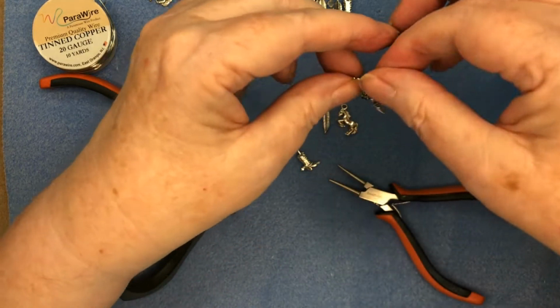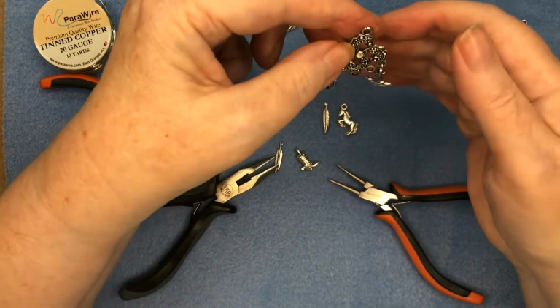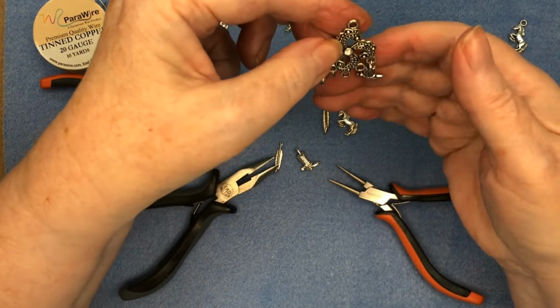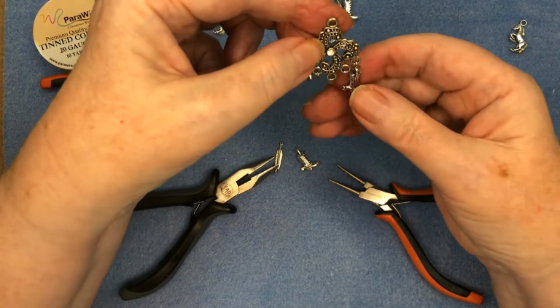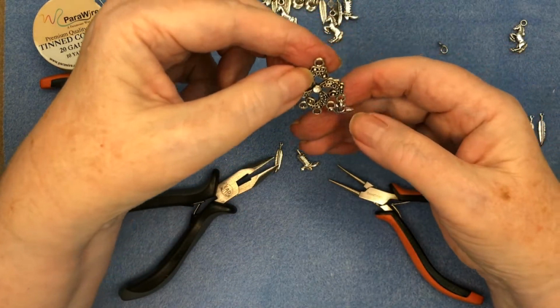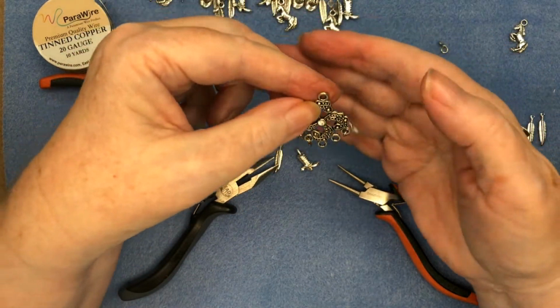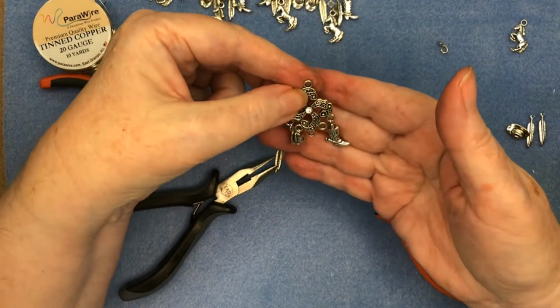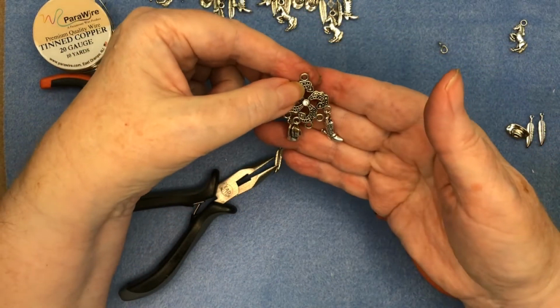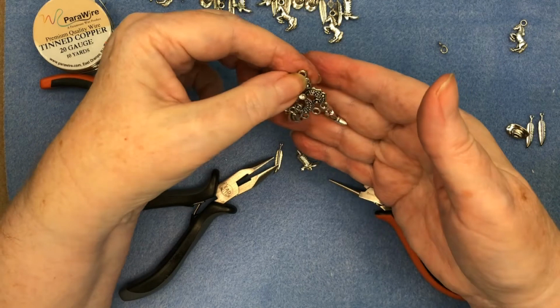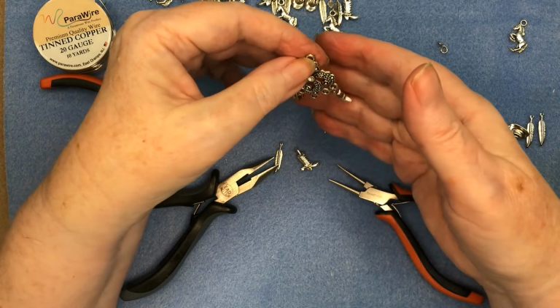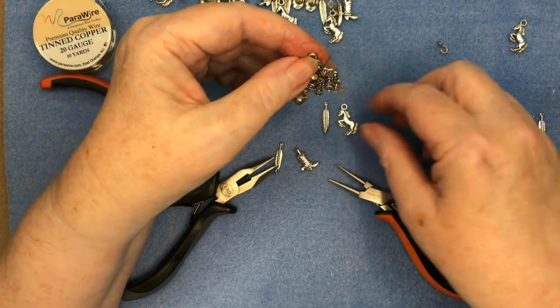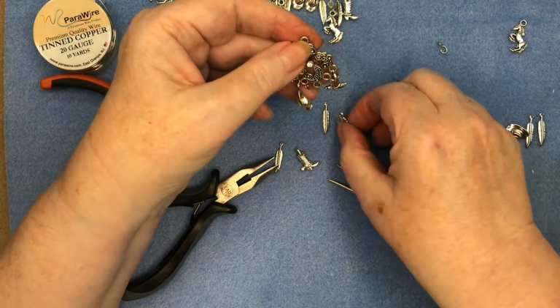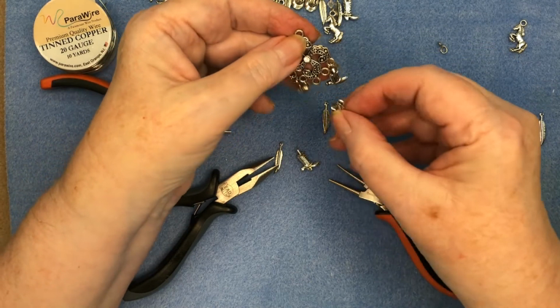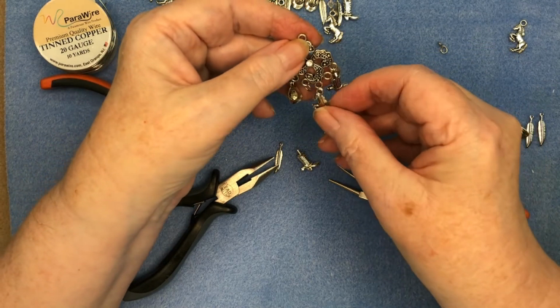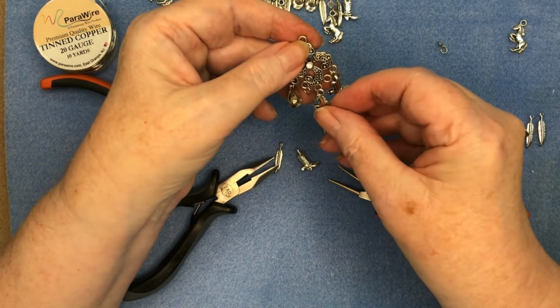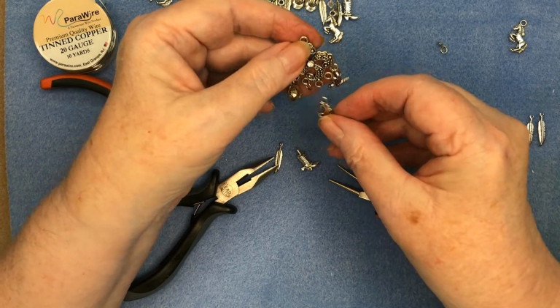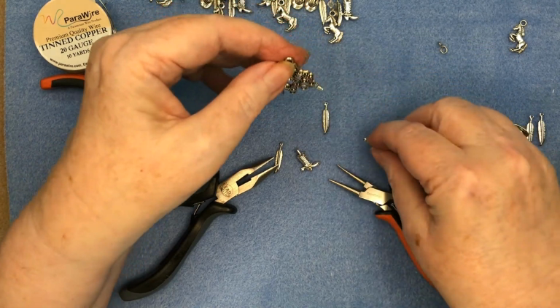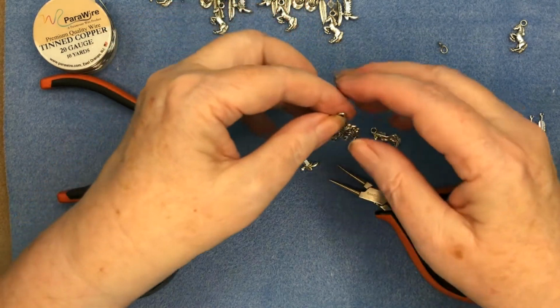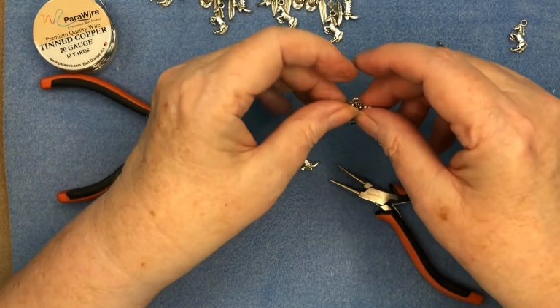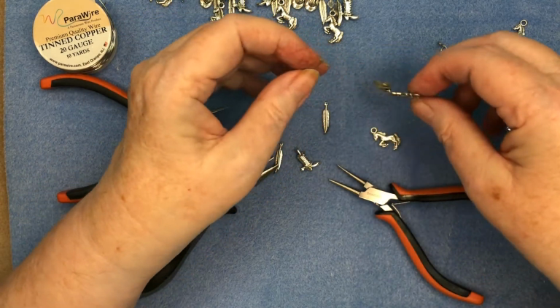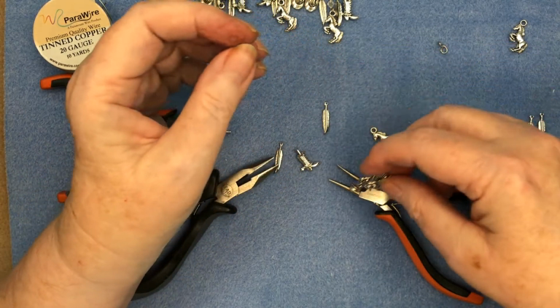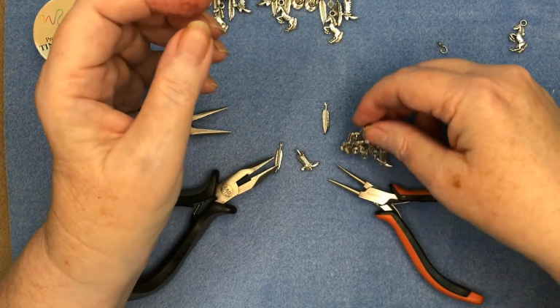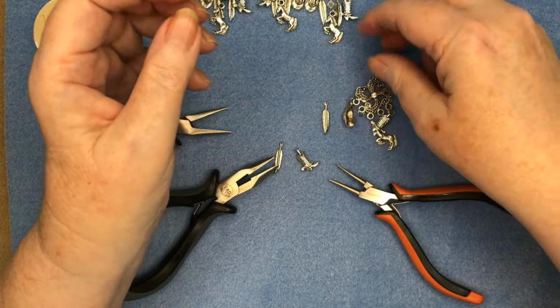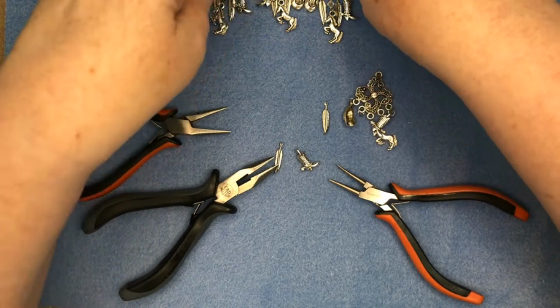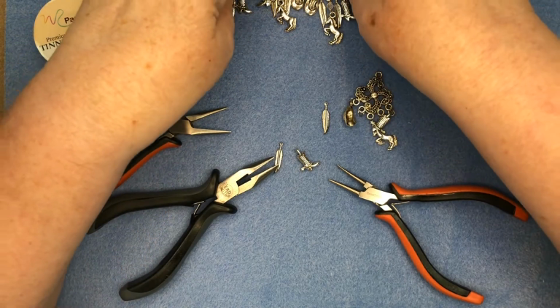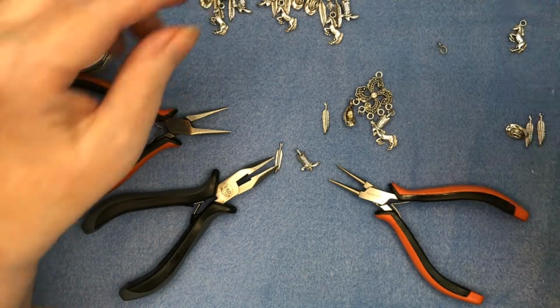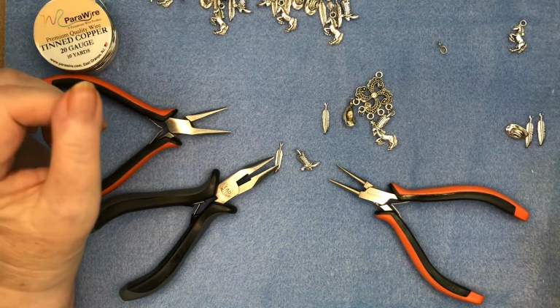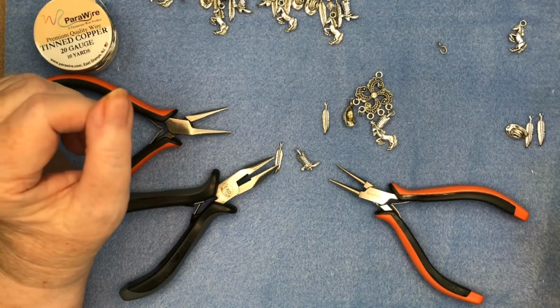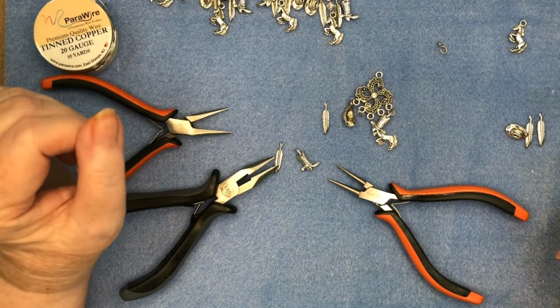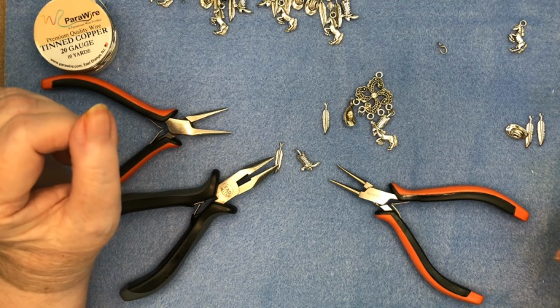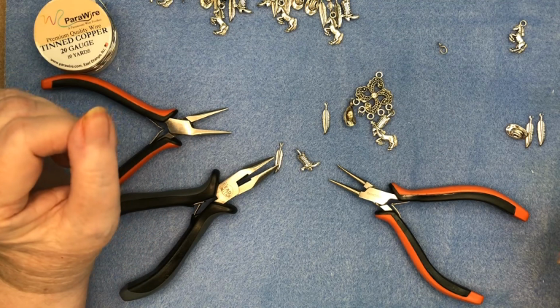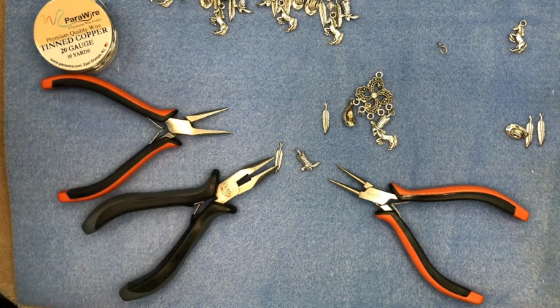I have the boot hanging so that it sits sideways. I'm going to go ahead and hook on all the rest of these, and I'll show you a picture of them already made up when we're finished. Thanks for watching!